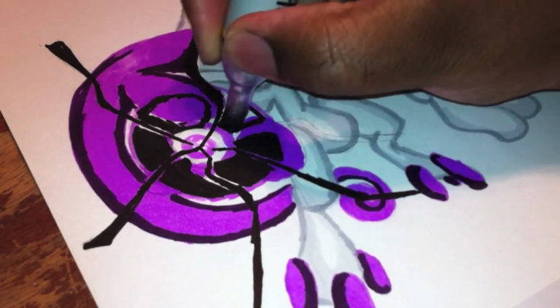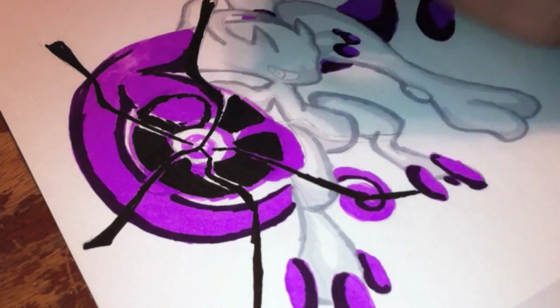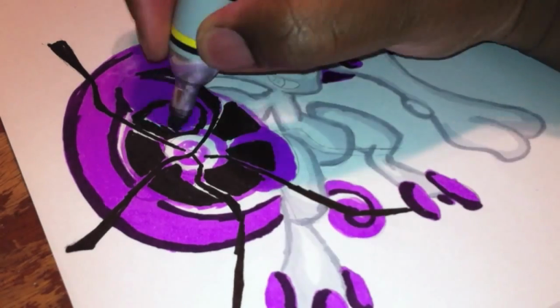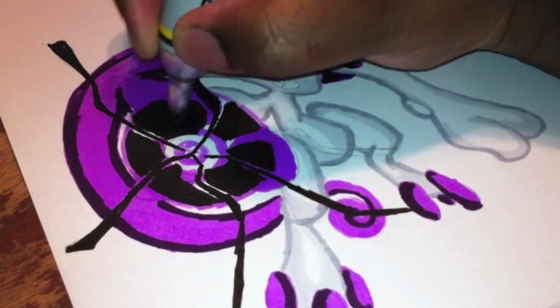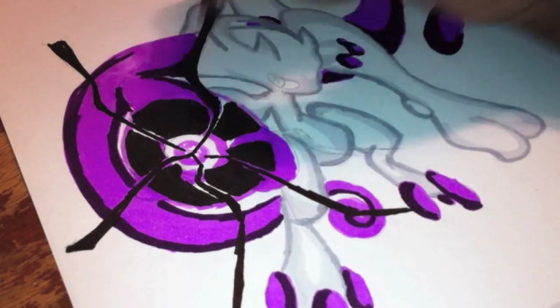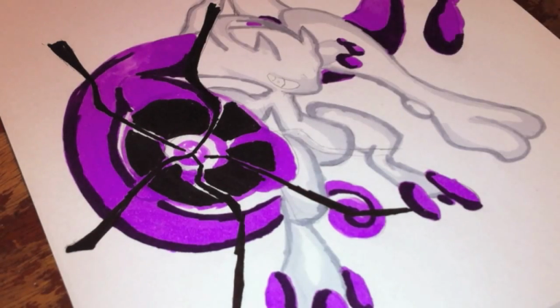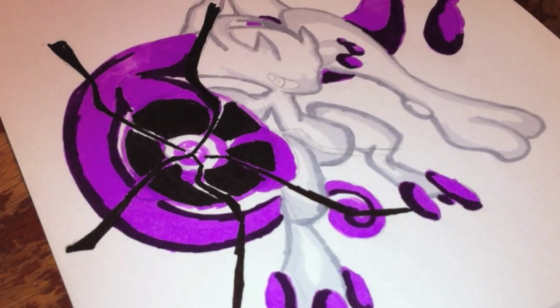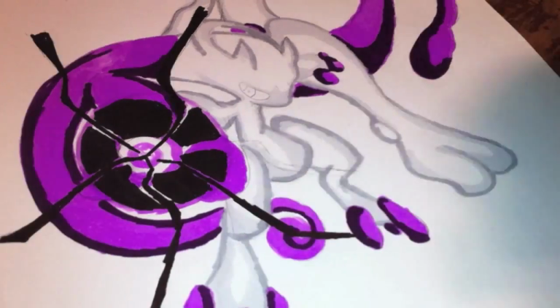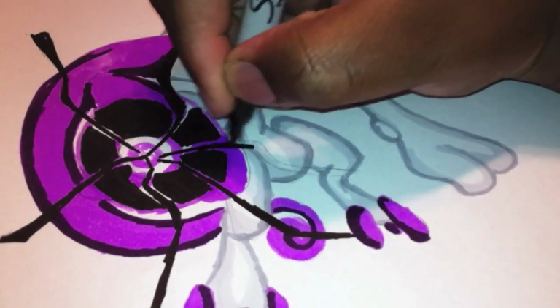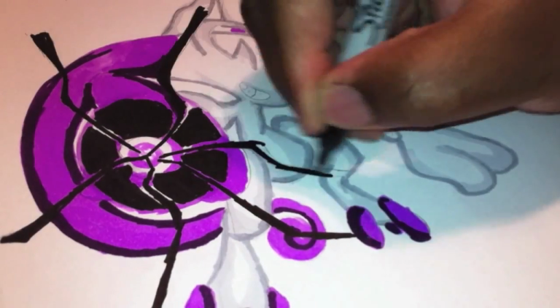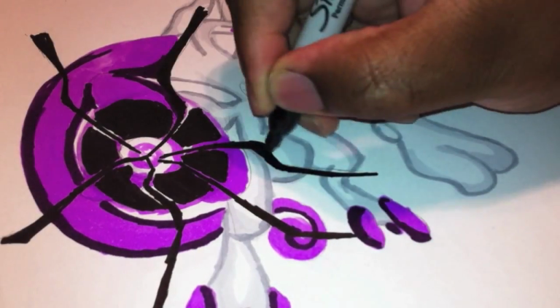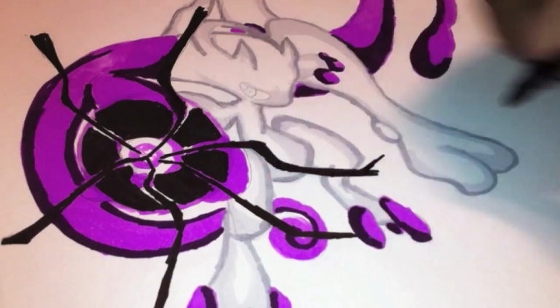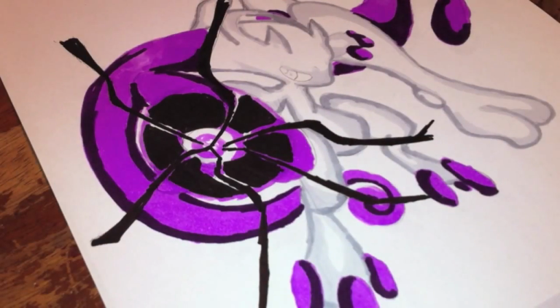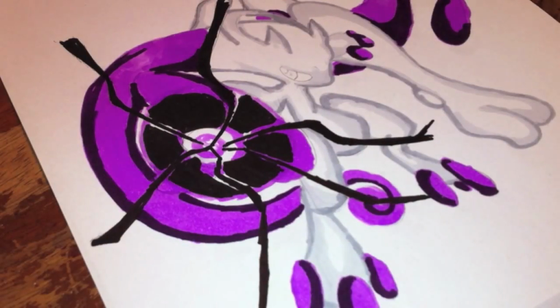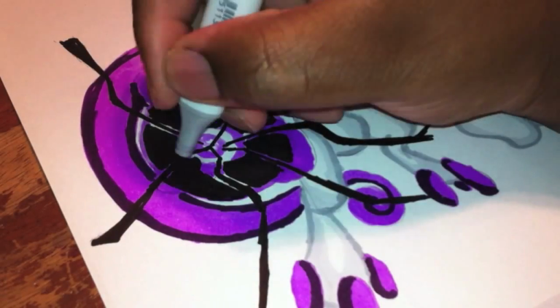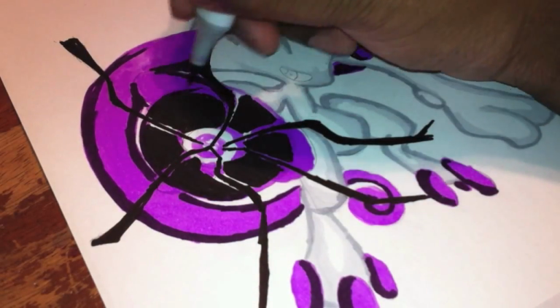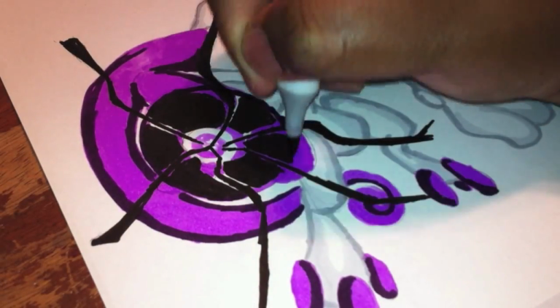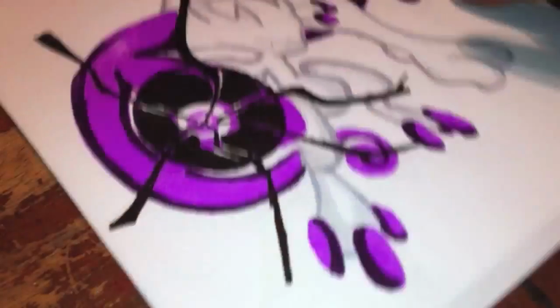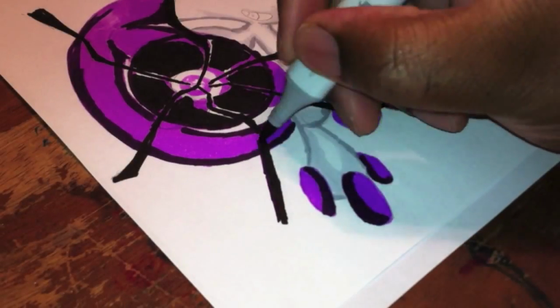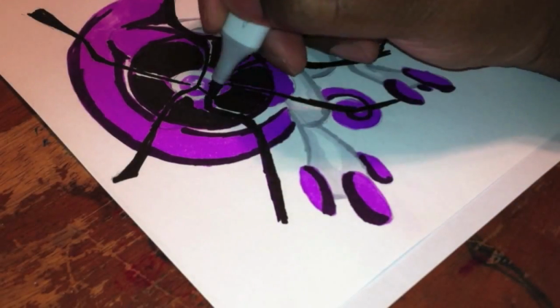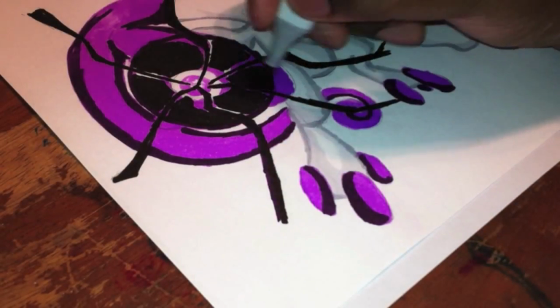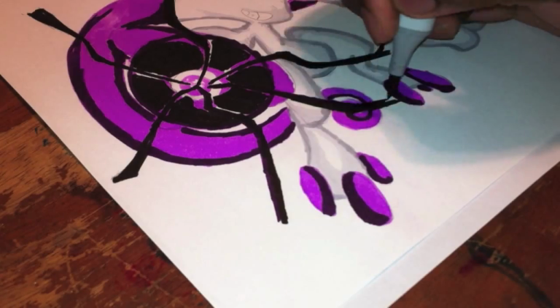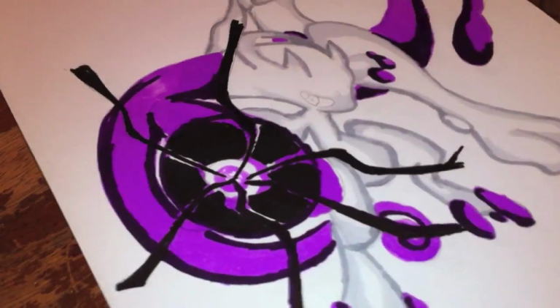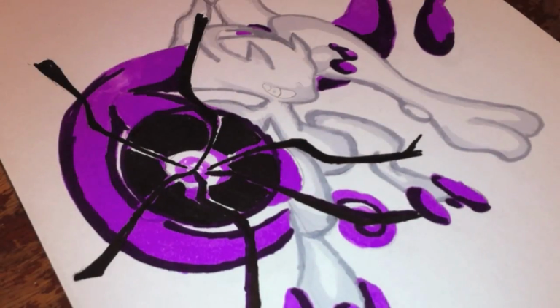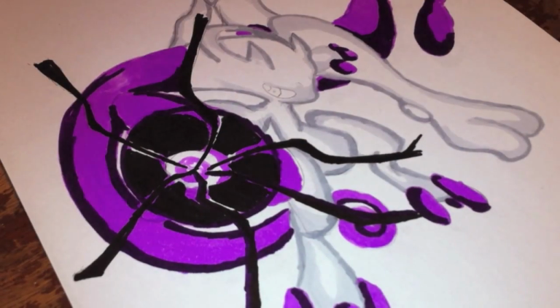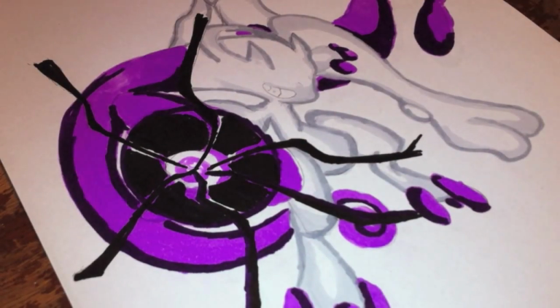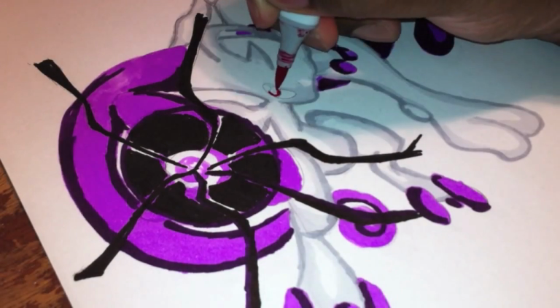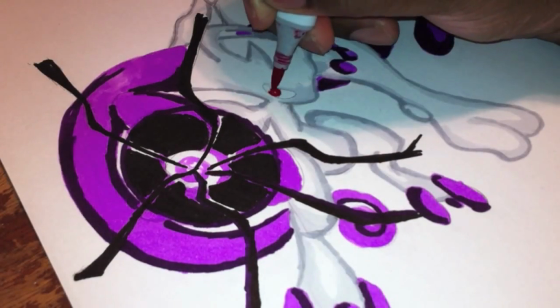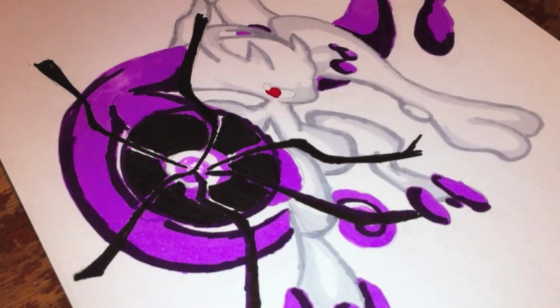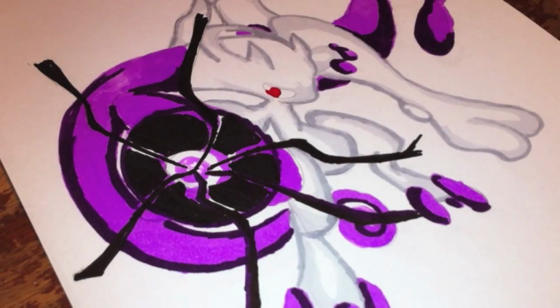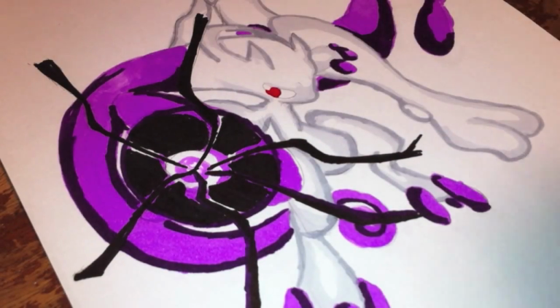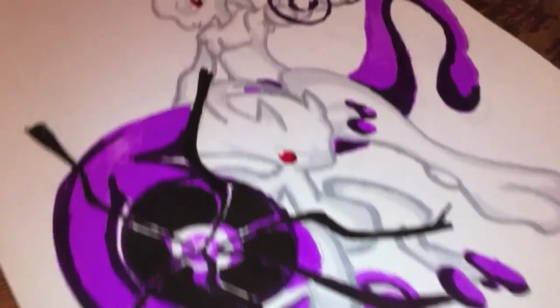Right now I'm doing a little — I guess it's either Shadow Ball or Dark Ball. If you know the correct name for the move, just leave it in the comments below. And leave in the comments below your favorite Pokemon.